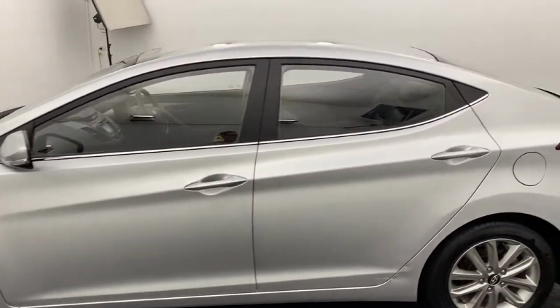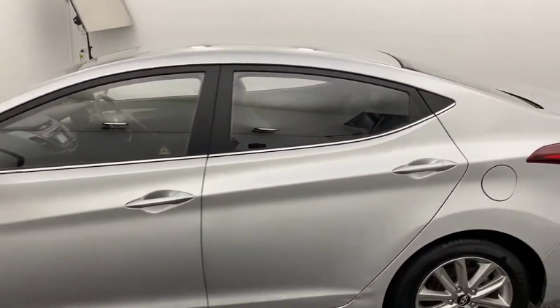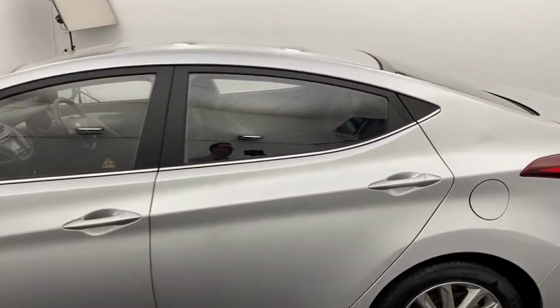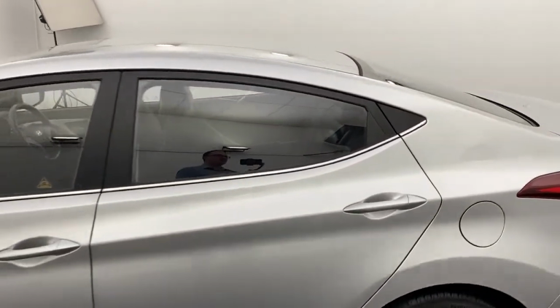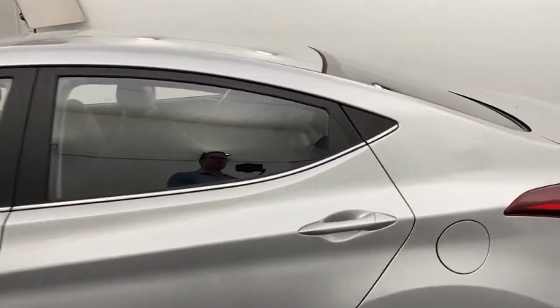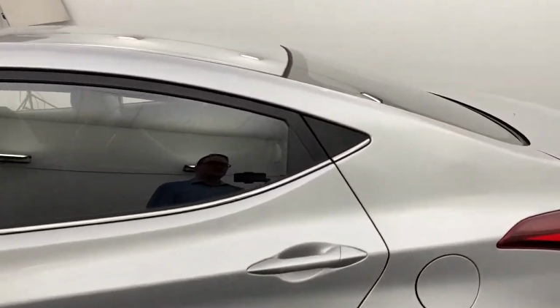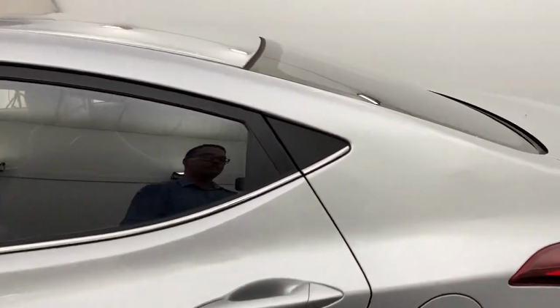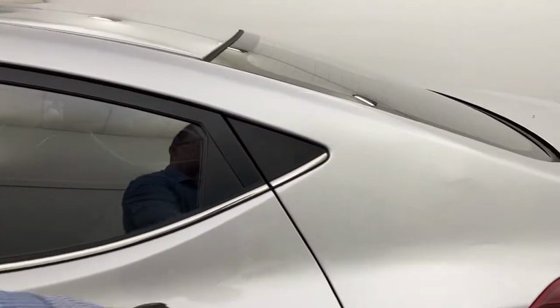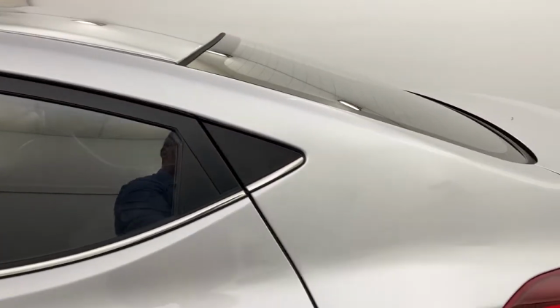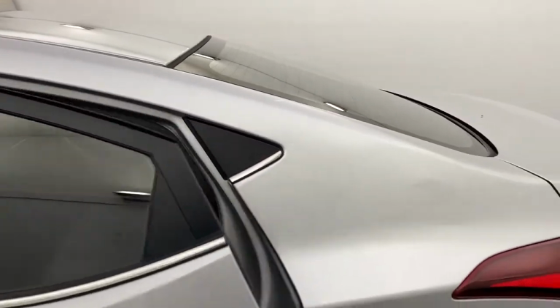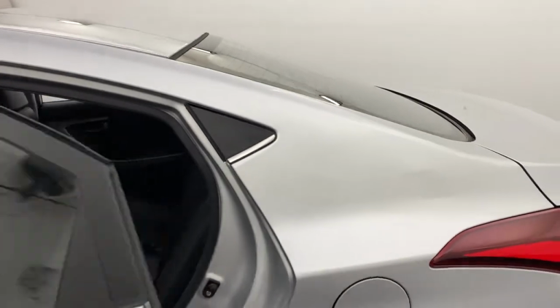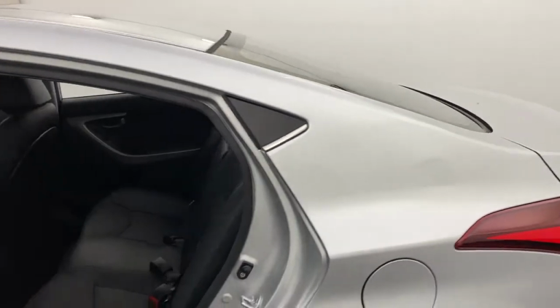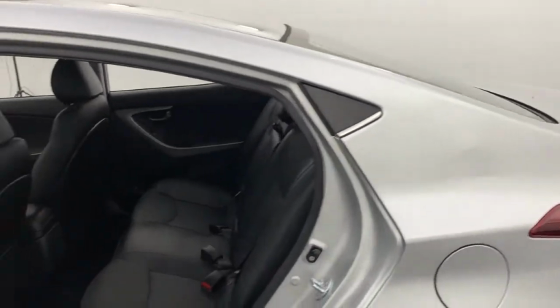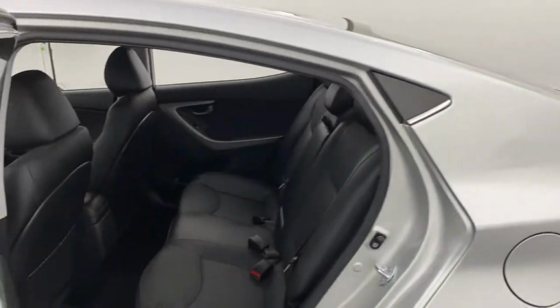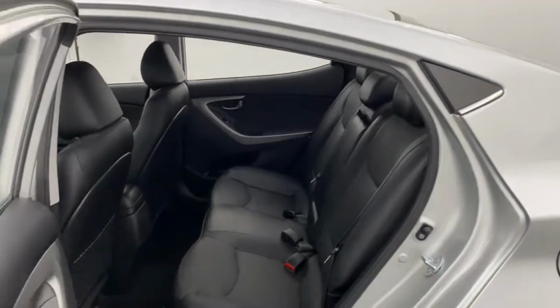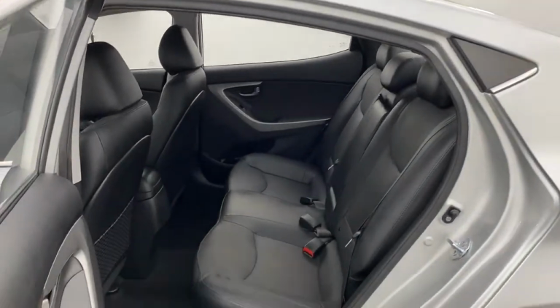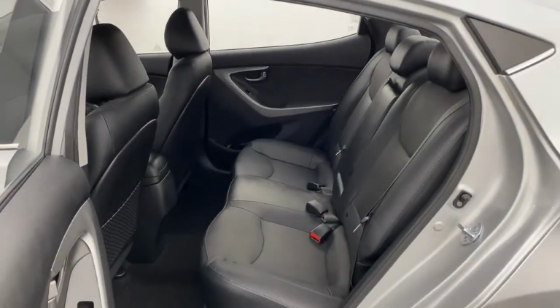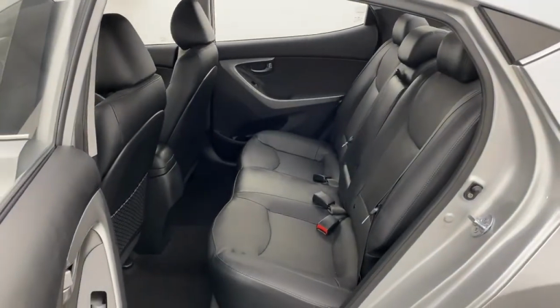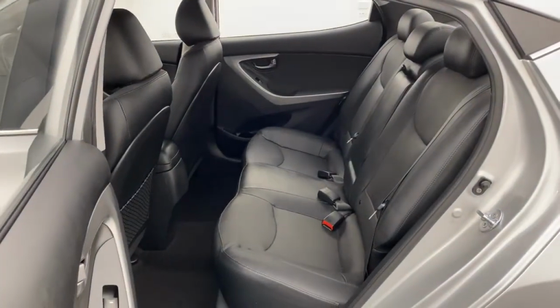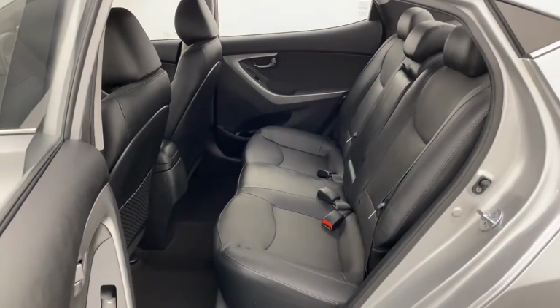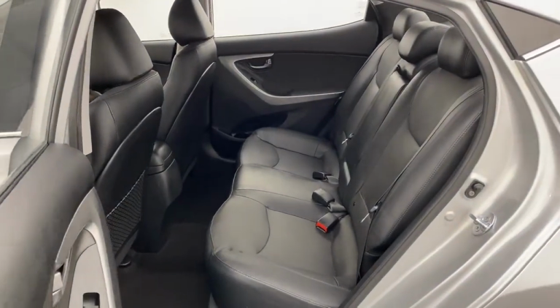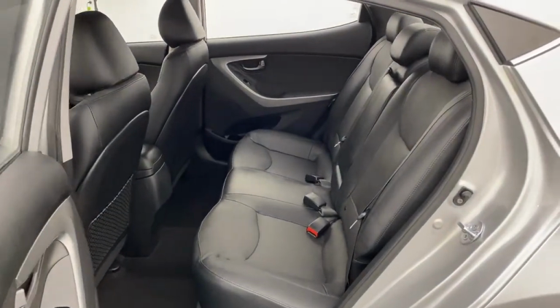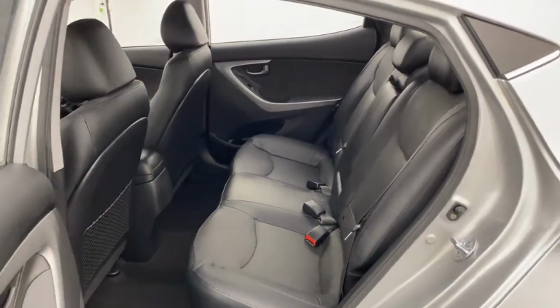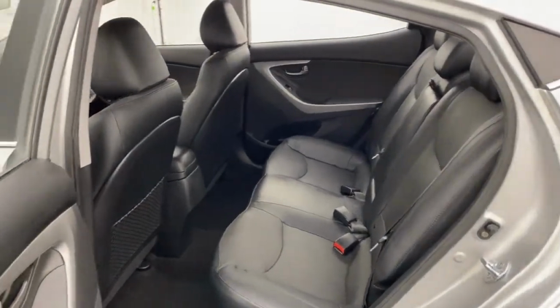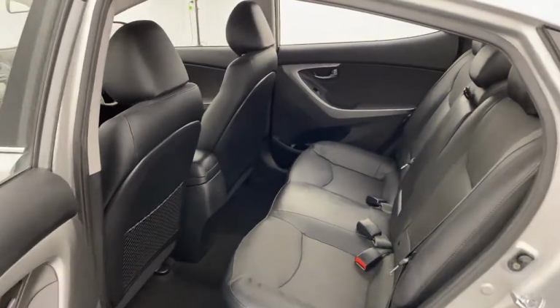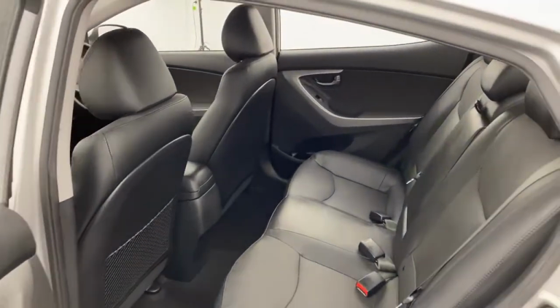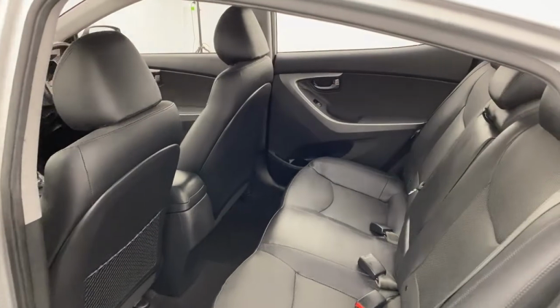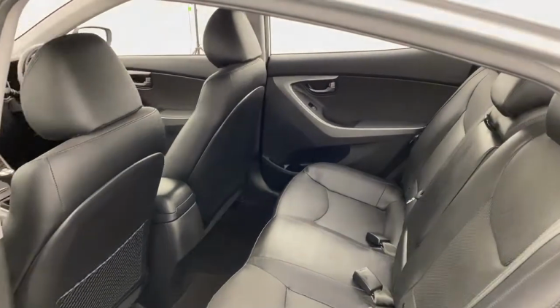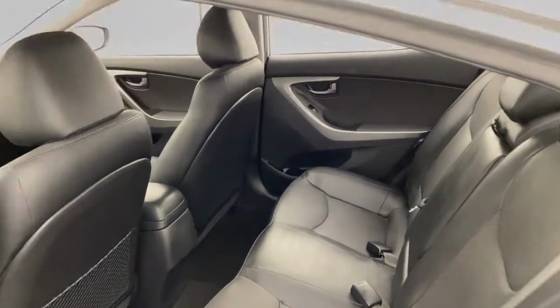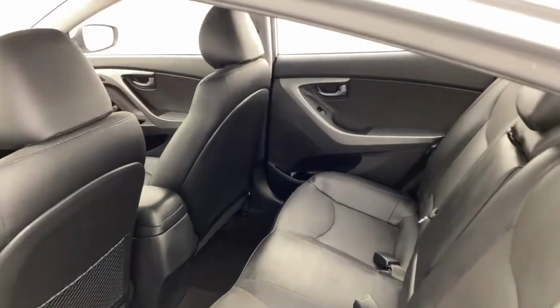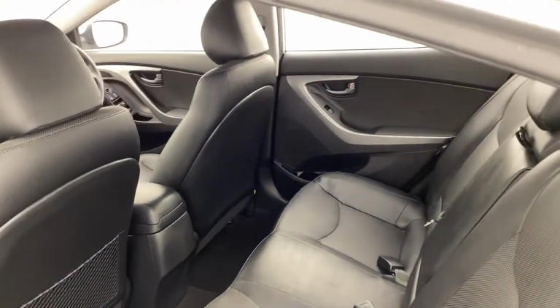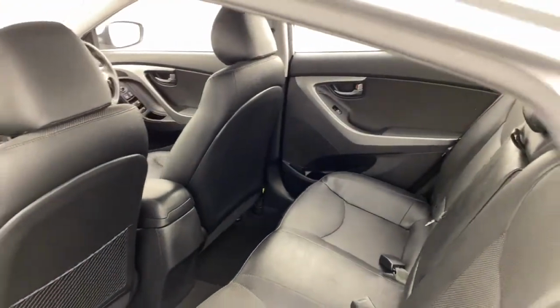Moving into the rear, it does come with a full black leather interior in excellent condition. You've also got electric windows and three child anchorage points.